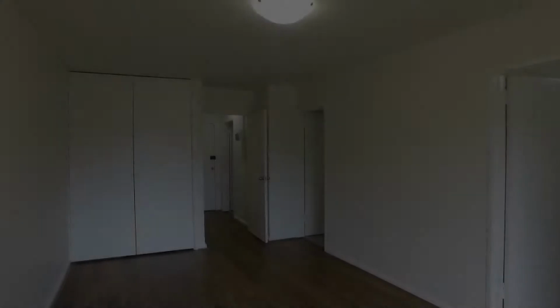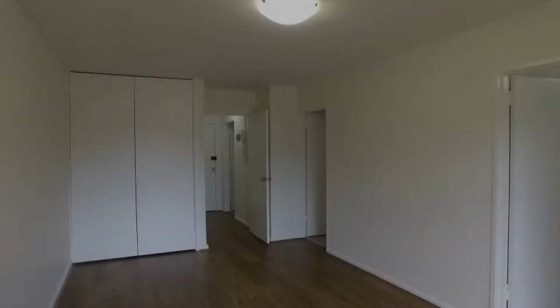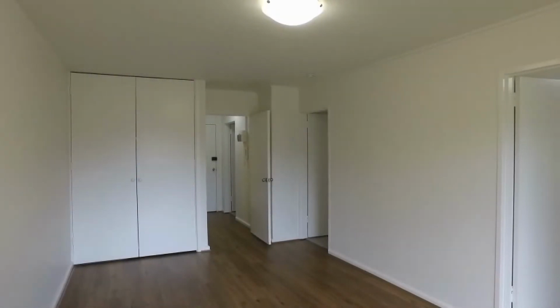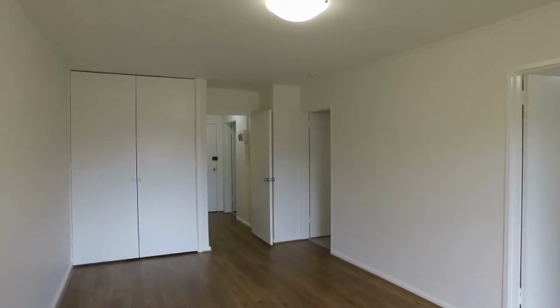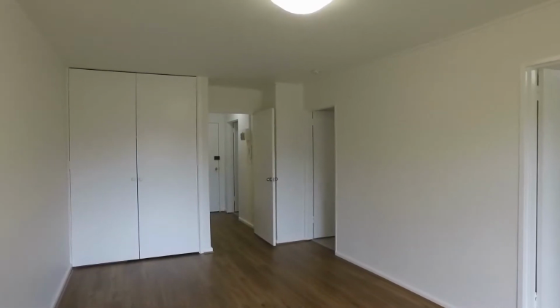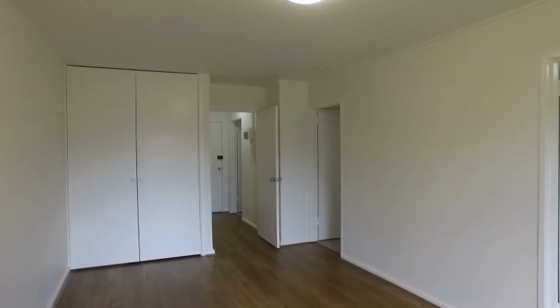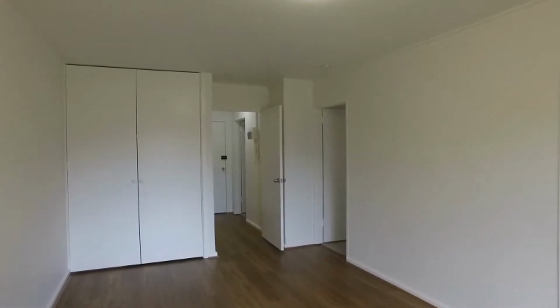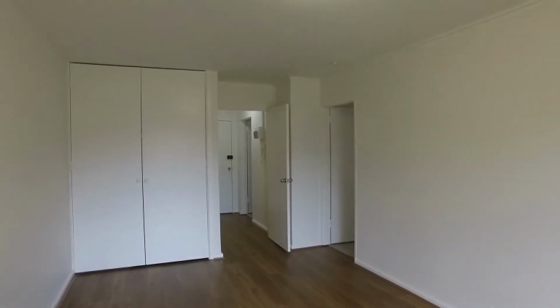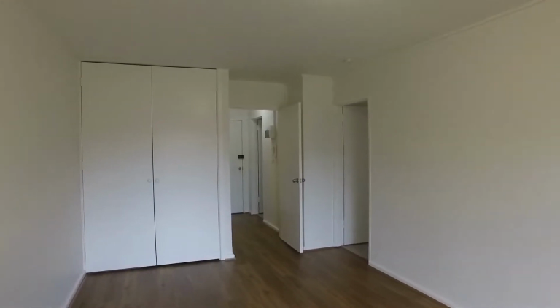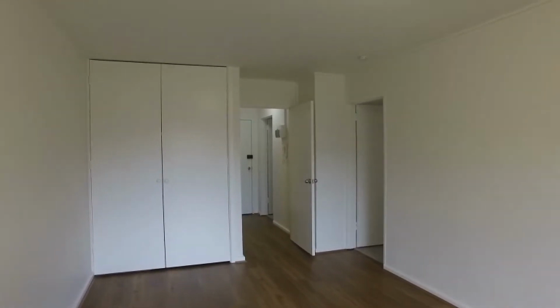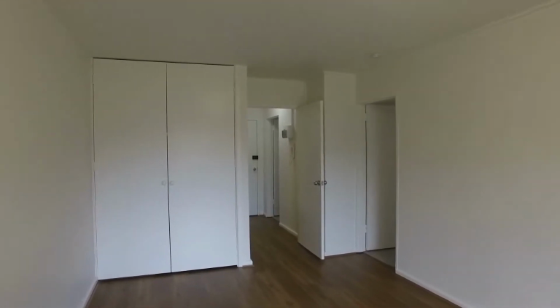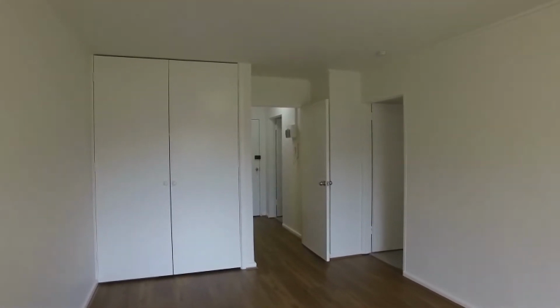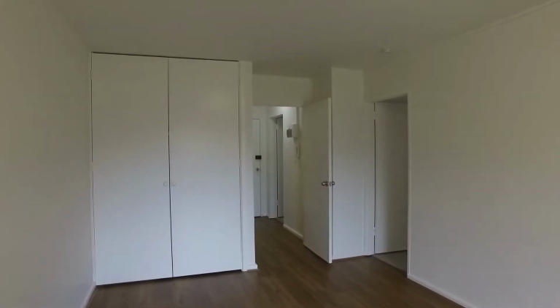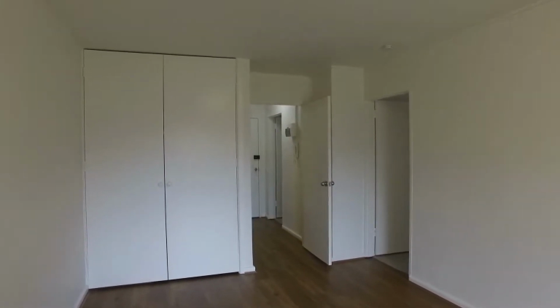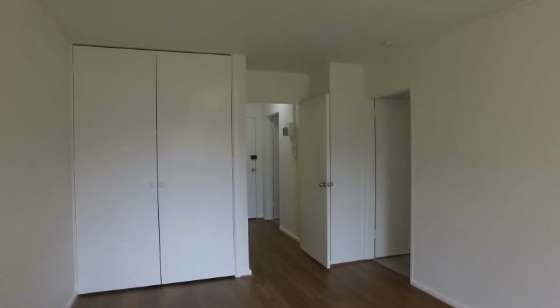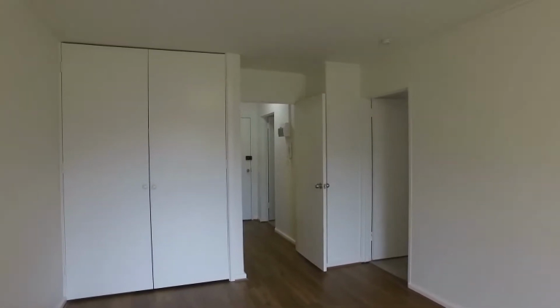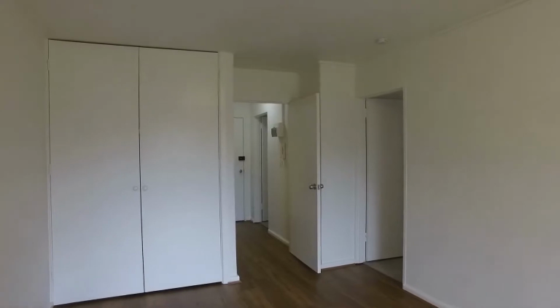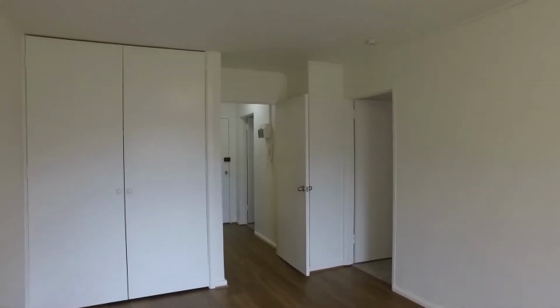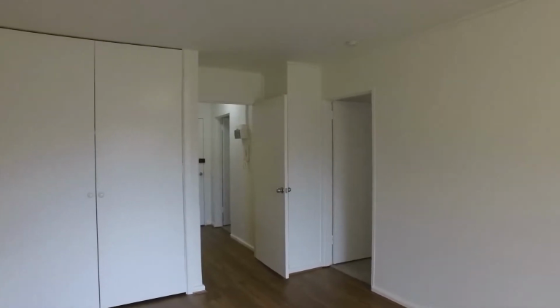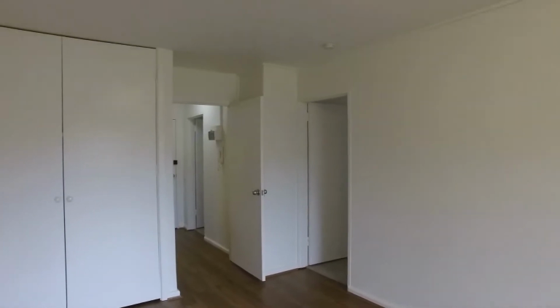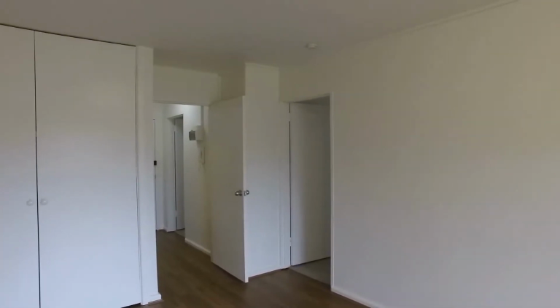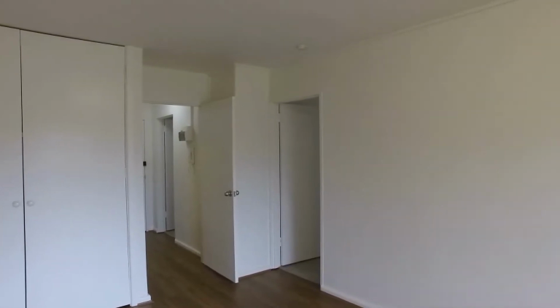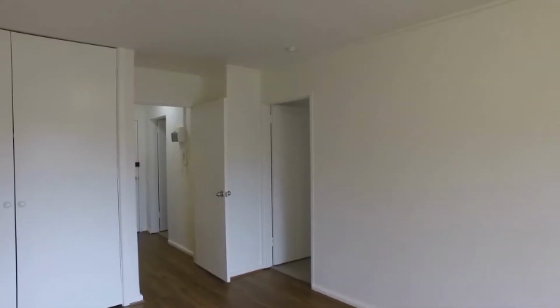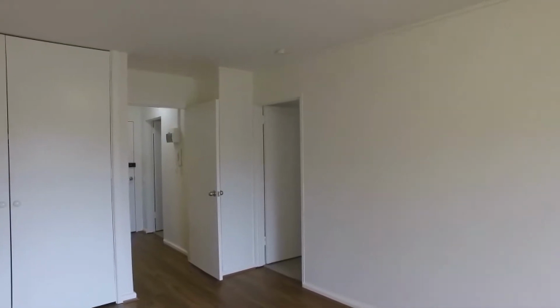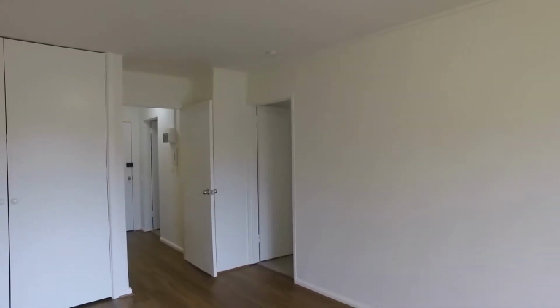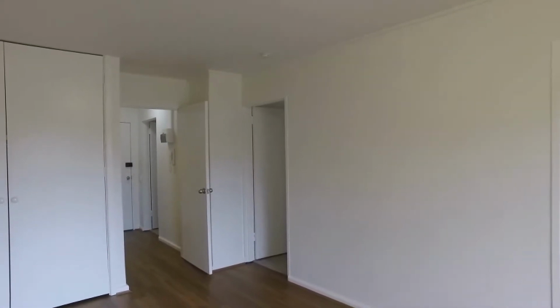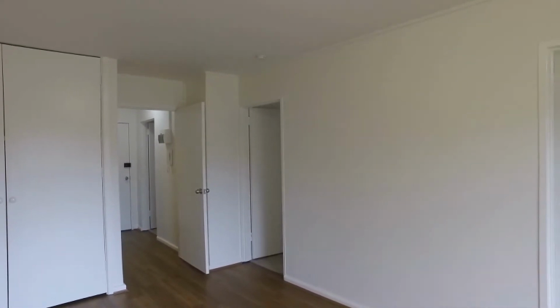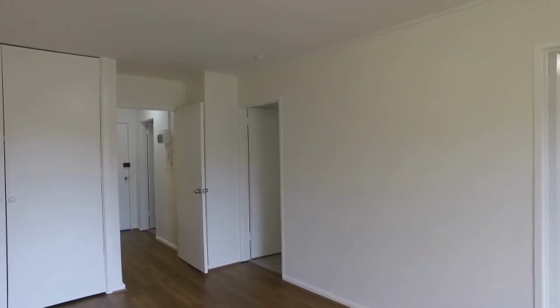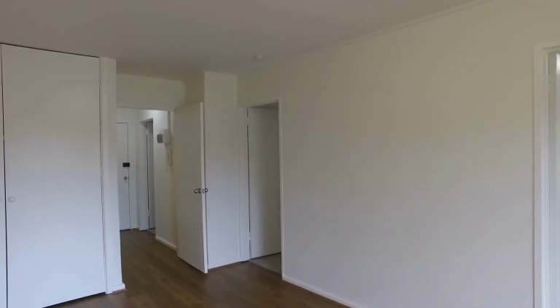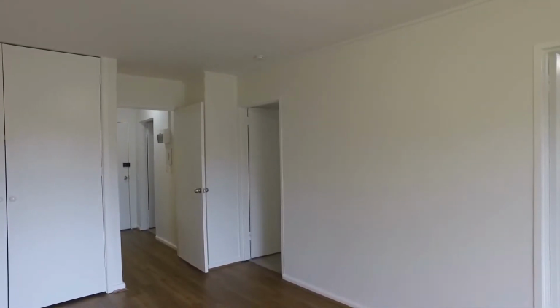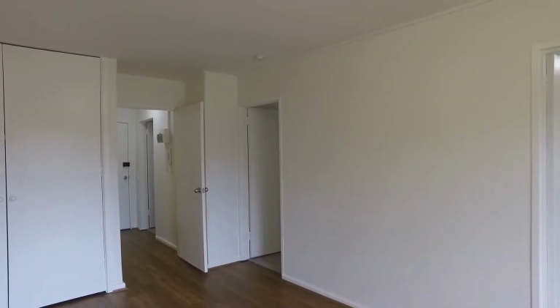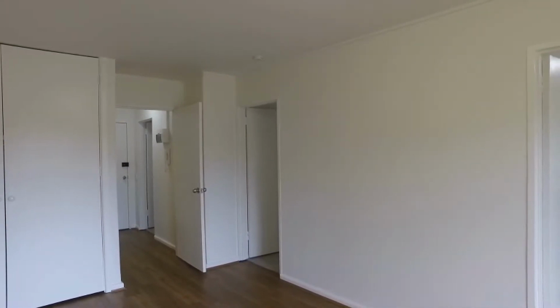Hi, it's Alex here from Melbourne Real Estate. Today I have the absolute pleasure of taking you through 1 of 12 St James Road in Armadale. This is a great sized, renovated, two bed, one bath, one car space apartment.